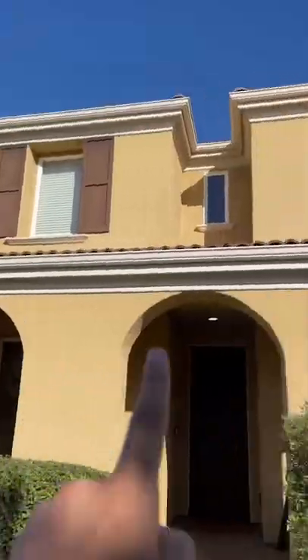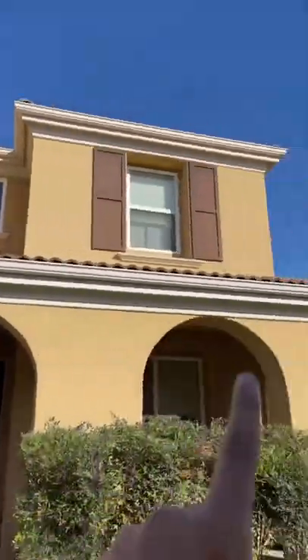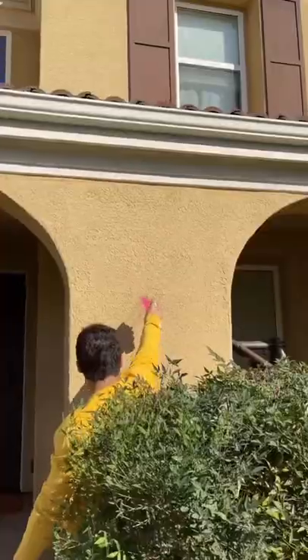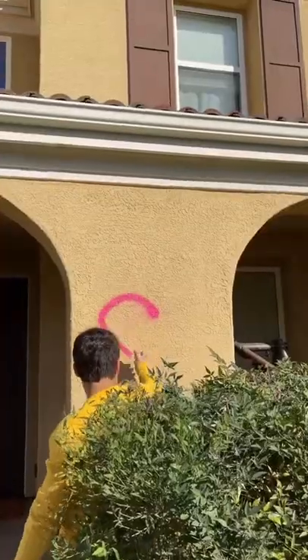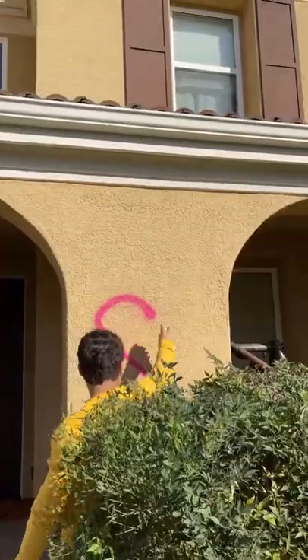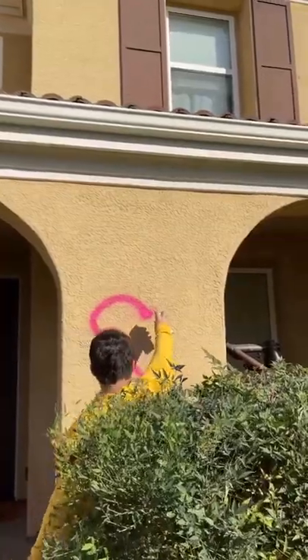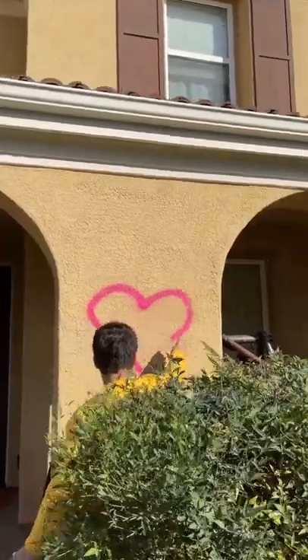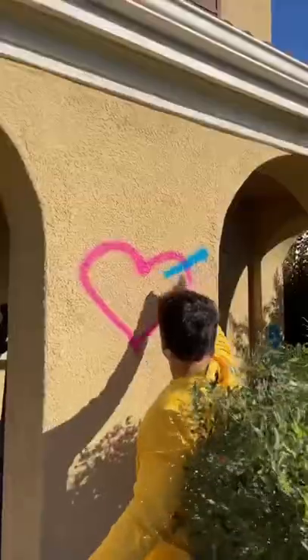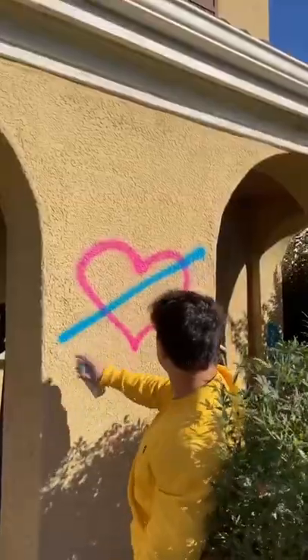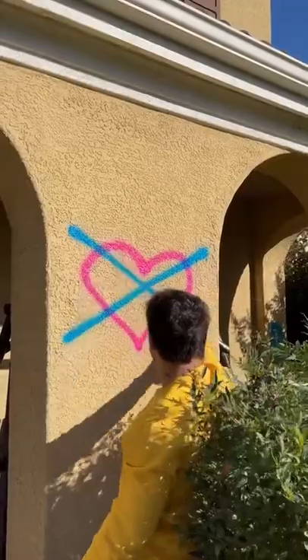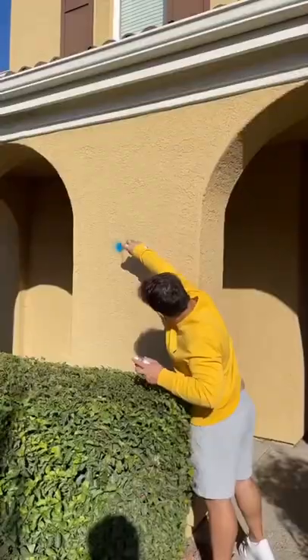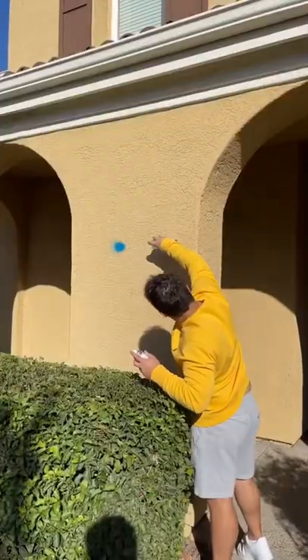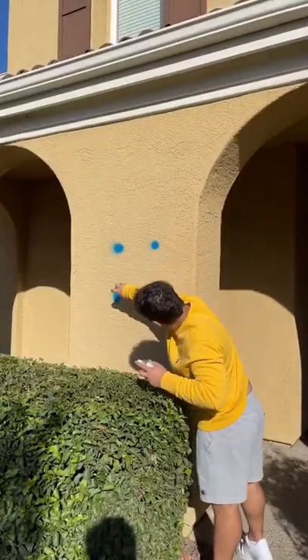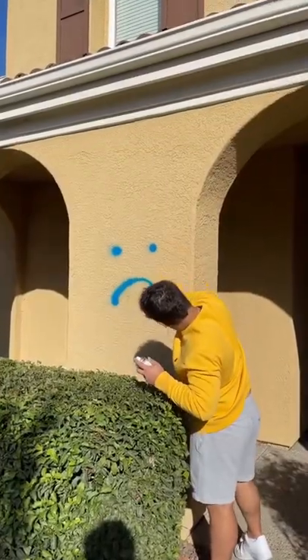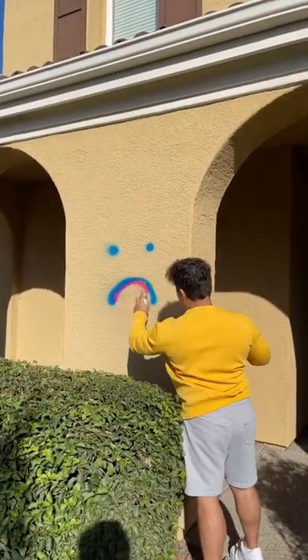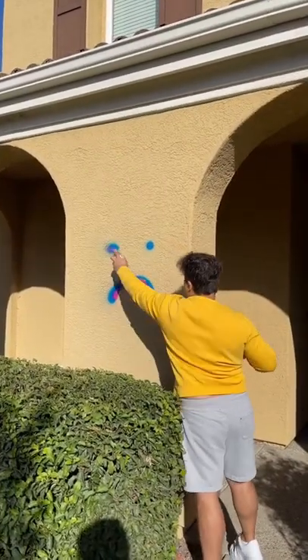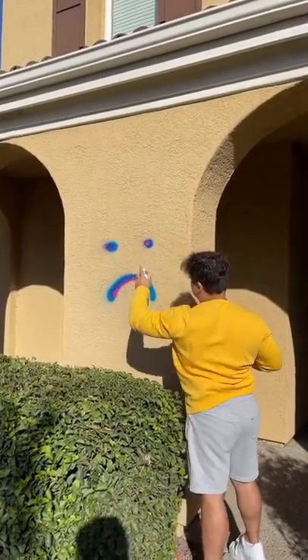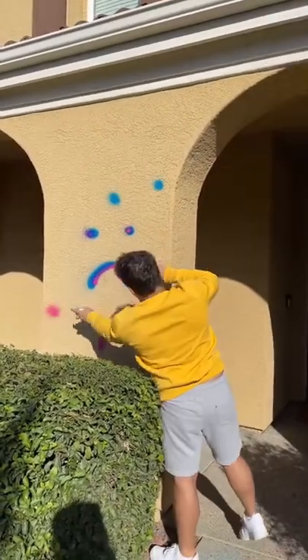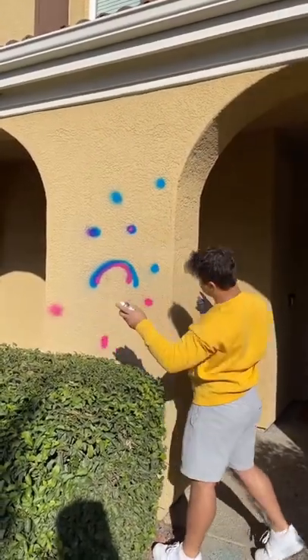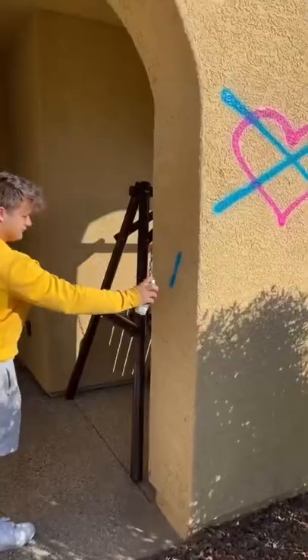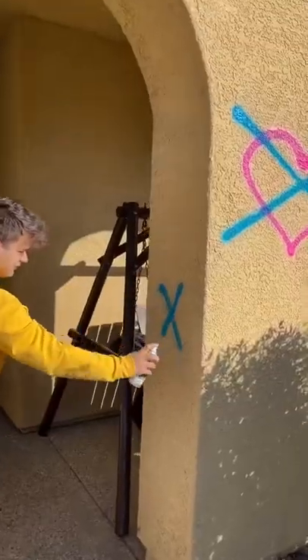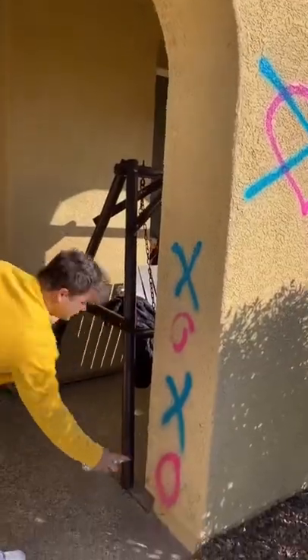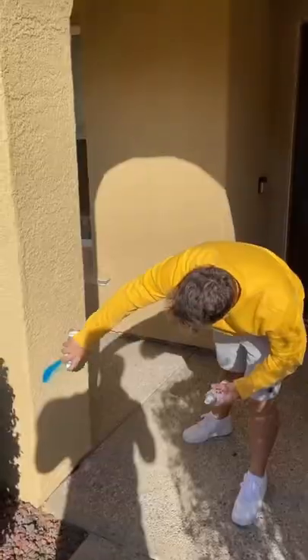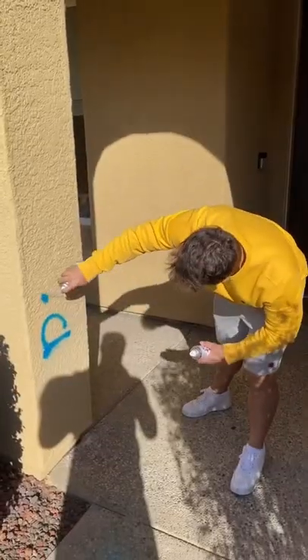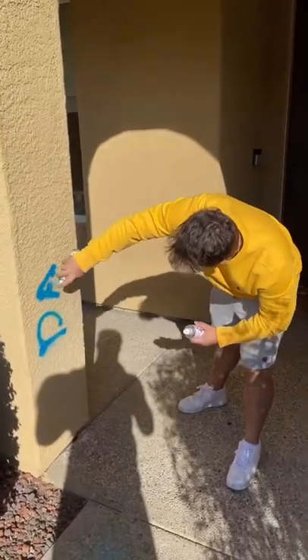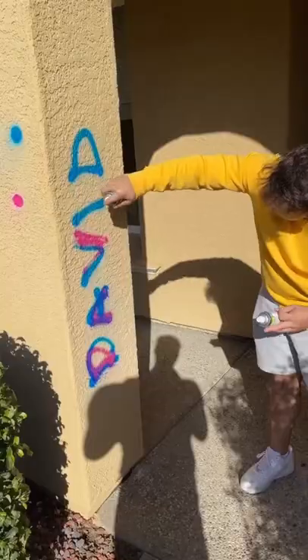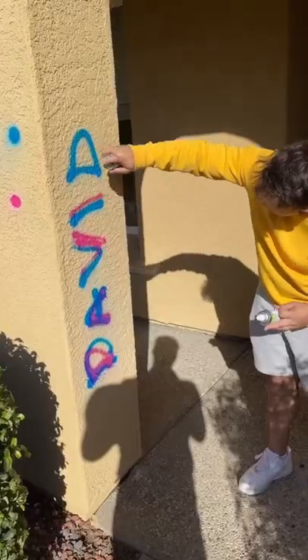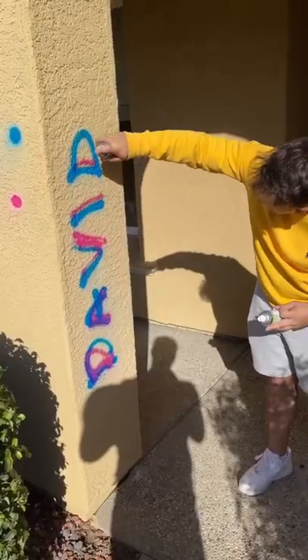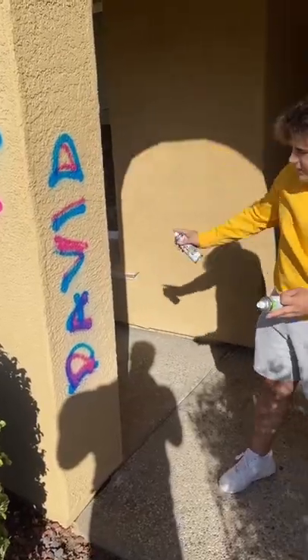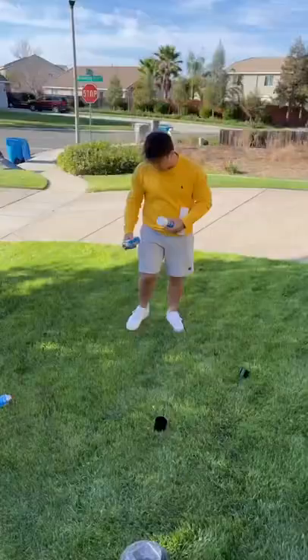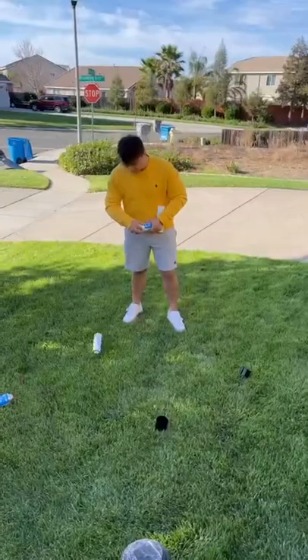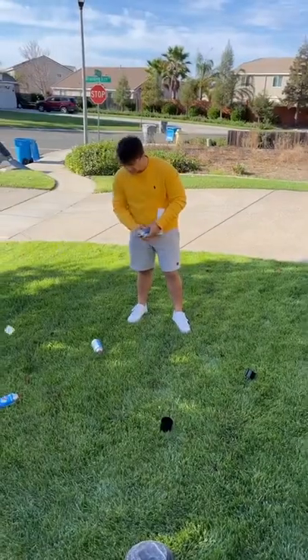Then I decided to start drawing on the house. I drew a heart with an X through it, then continued making frown faces and all these different shapes all over the house. I drew XOs and stuff, and I made sure to sign my name so she knew who did it.